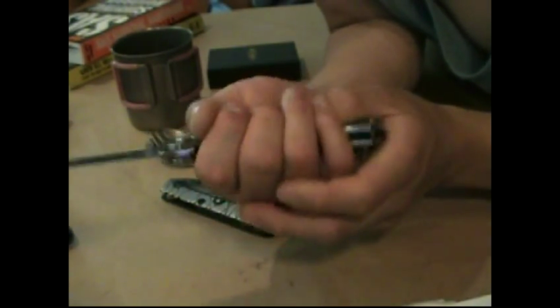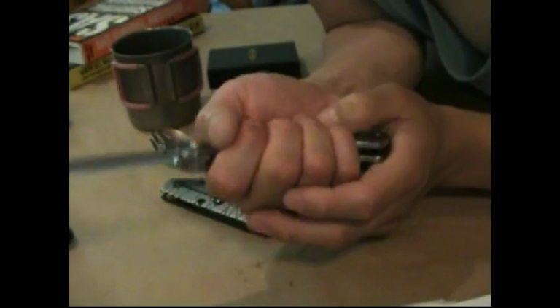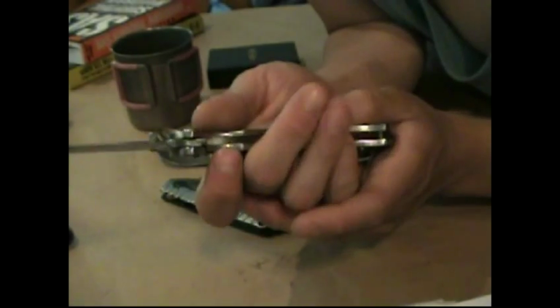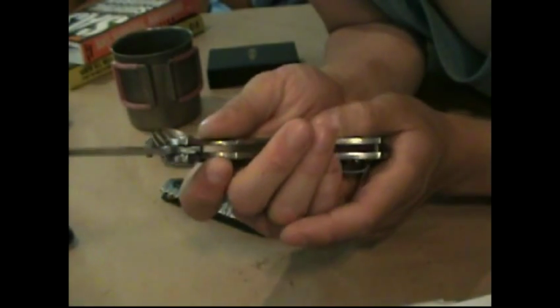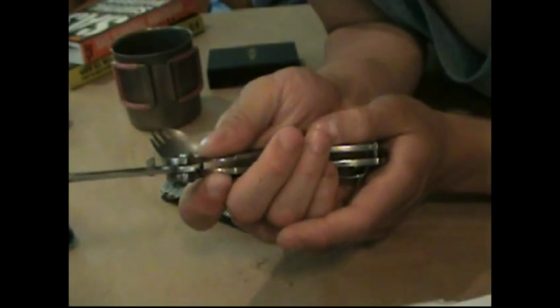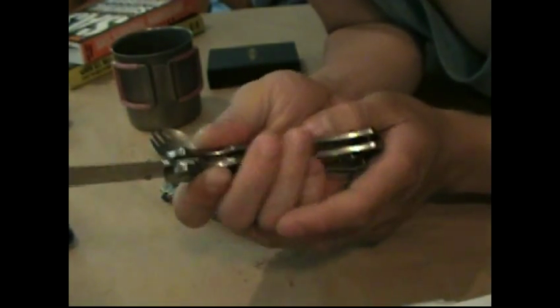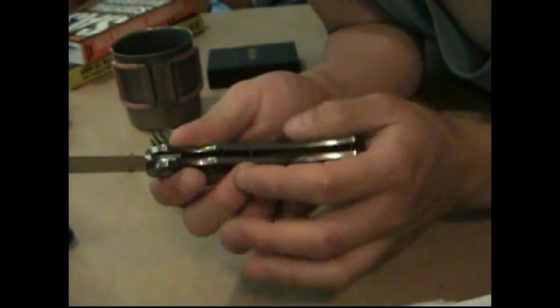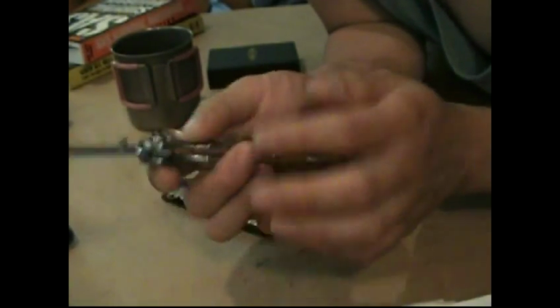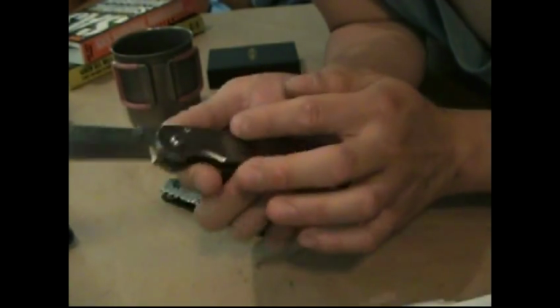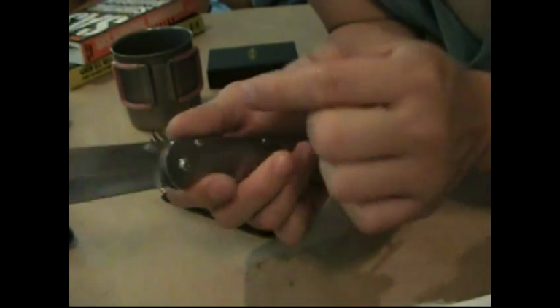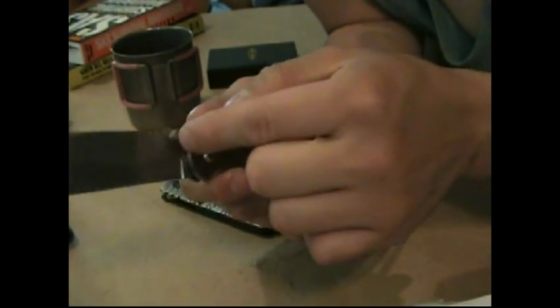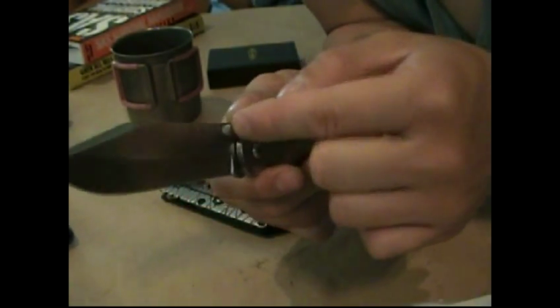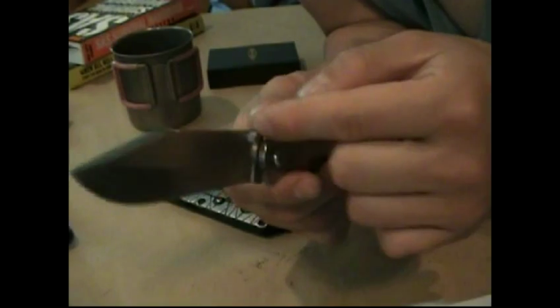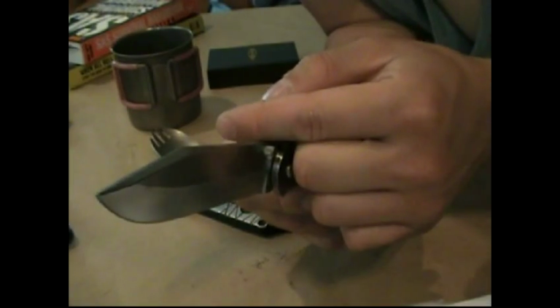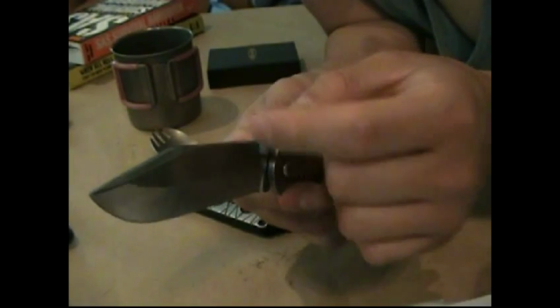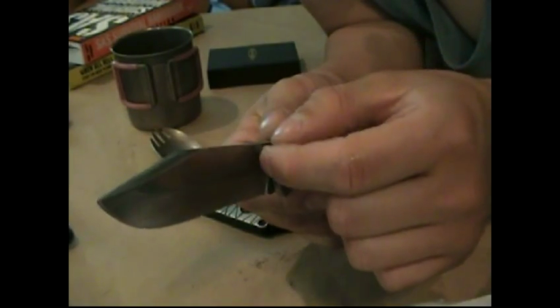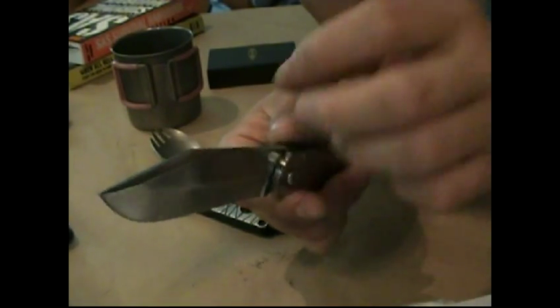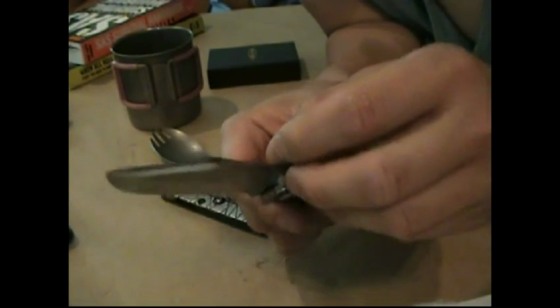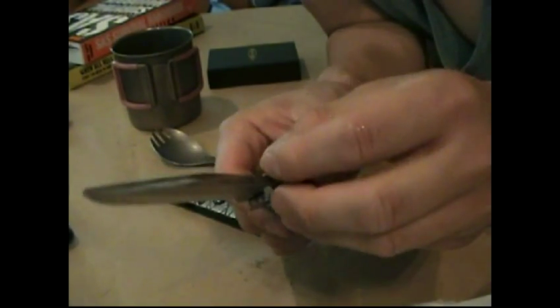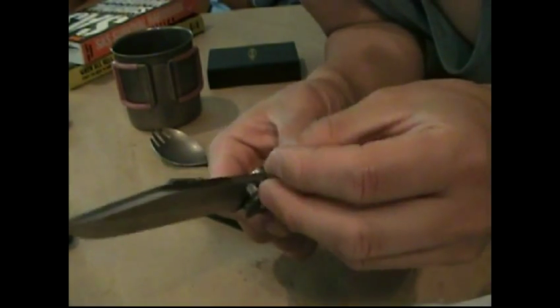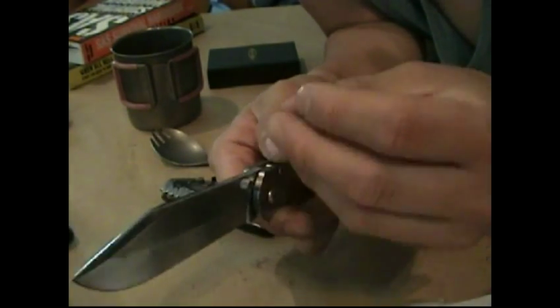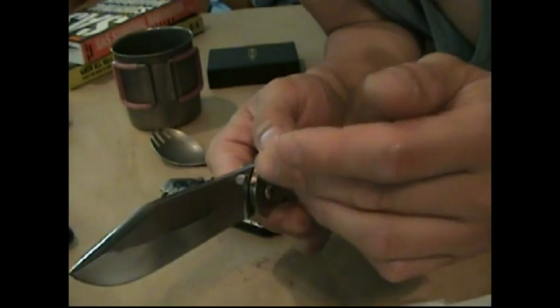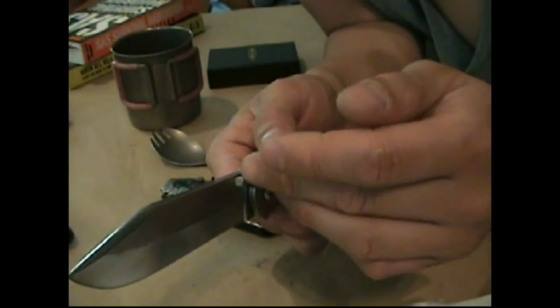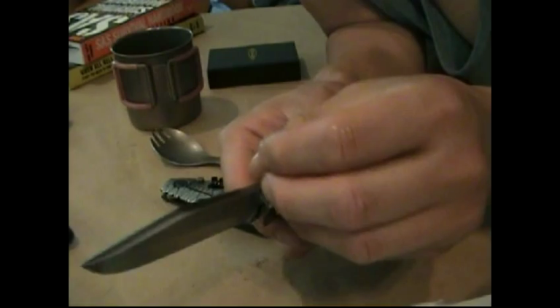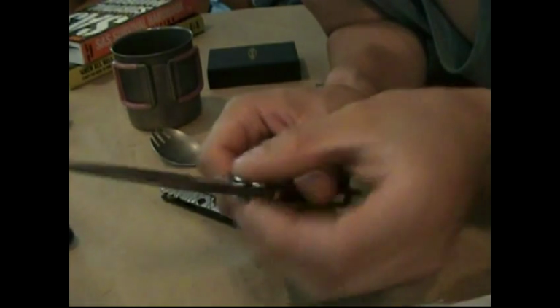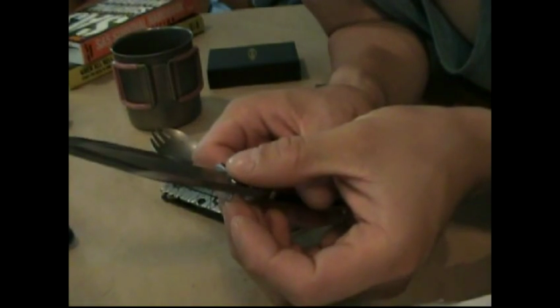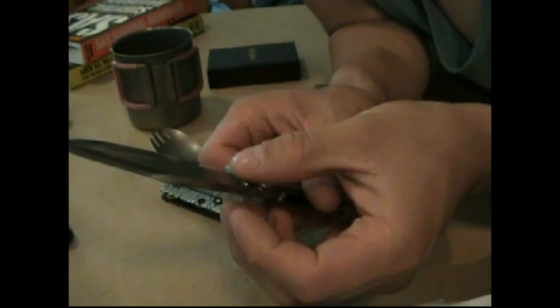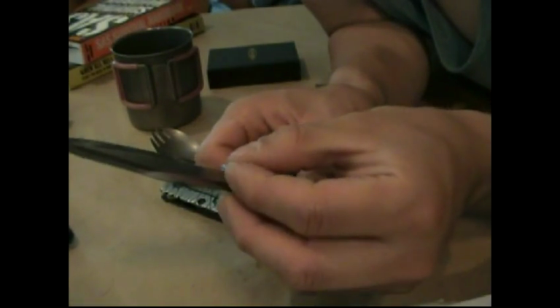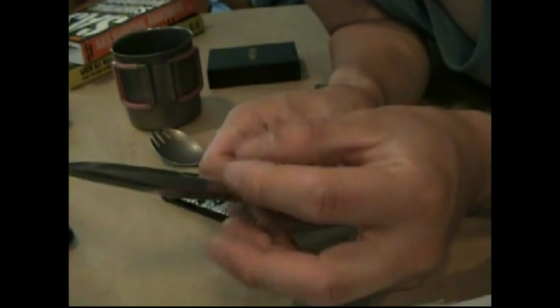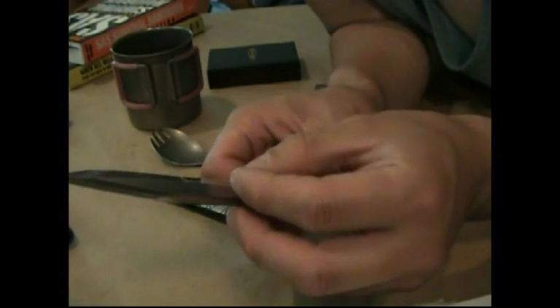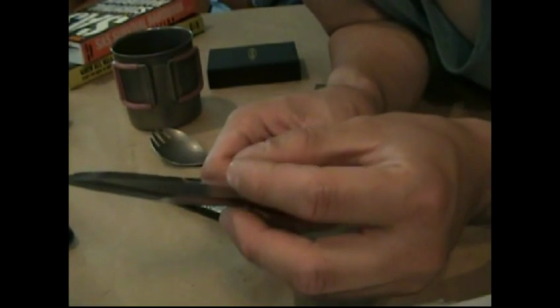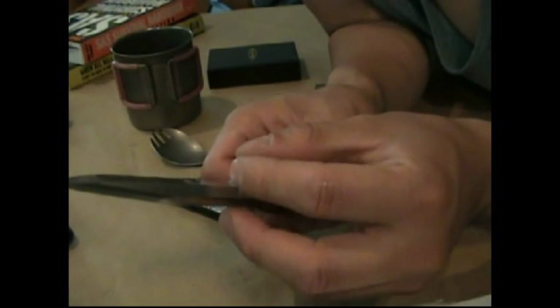Most knives, you can grip it hard and the lock bar will bend in. Strider pushes their stop pins through the blade because it is flexing—you'll push it in, and then when it reaches the other side it'll expand again.